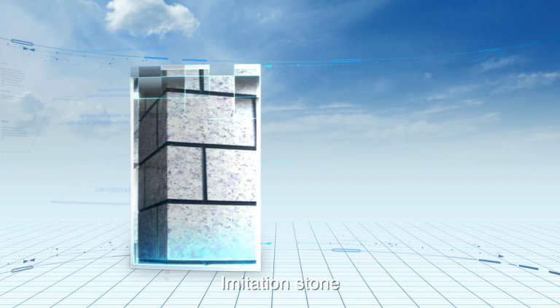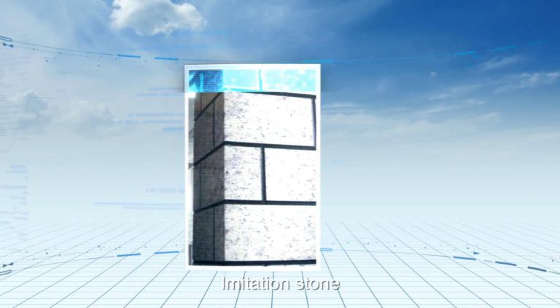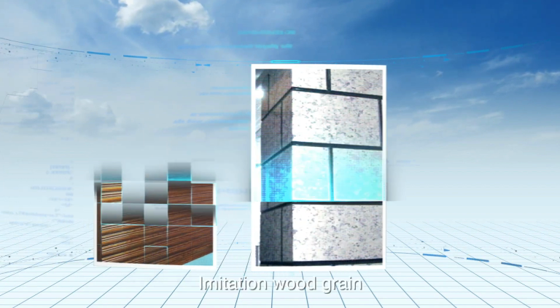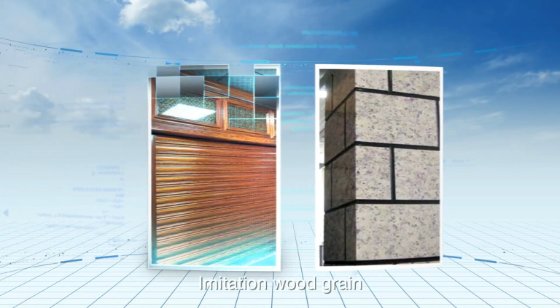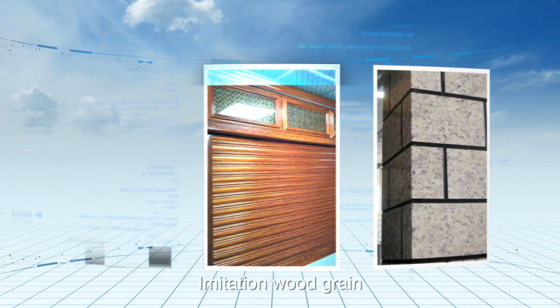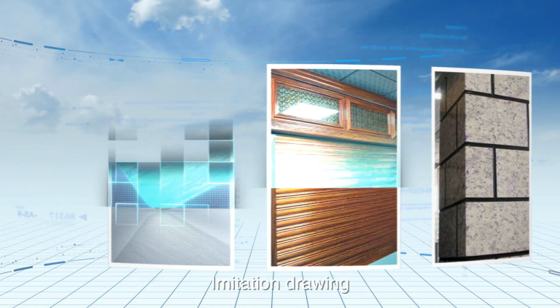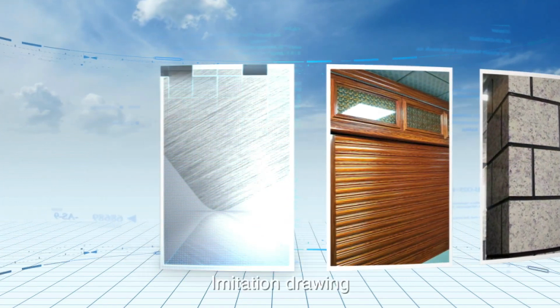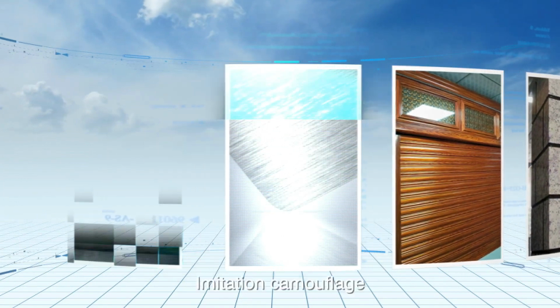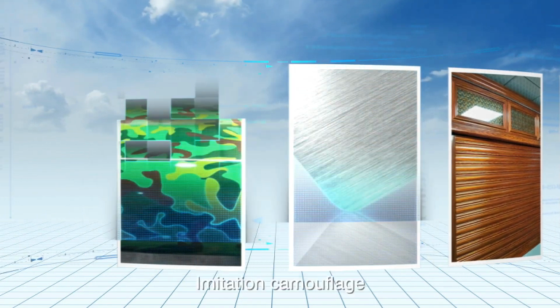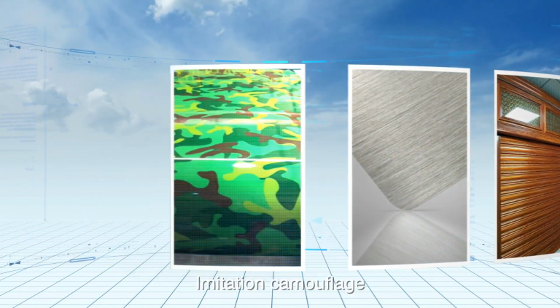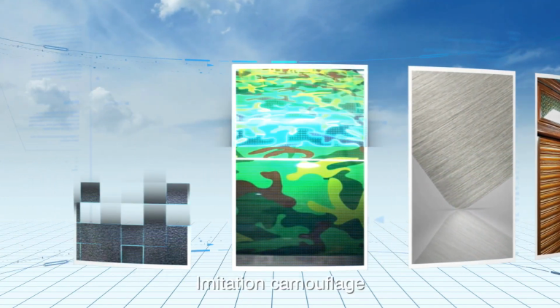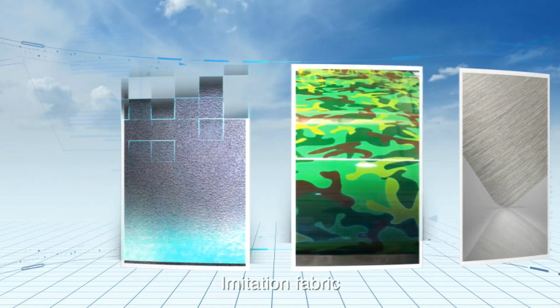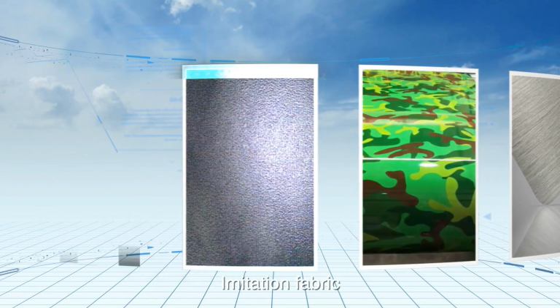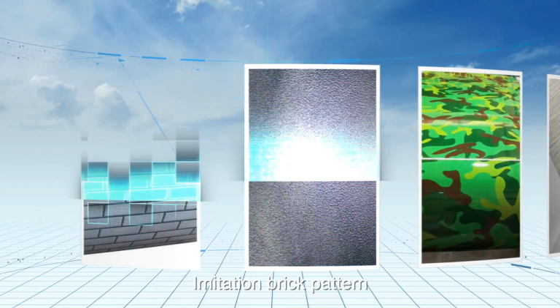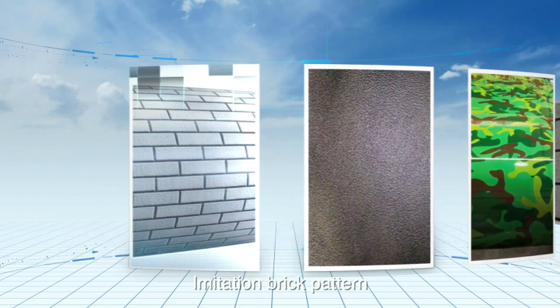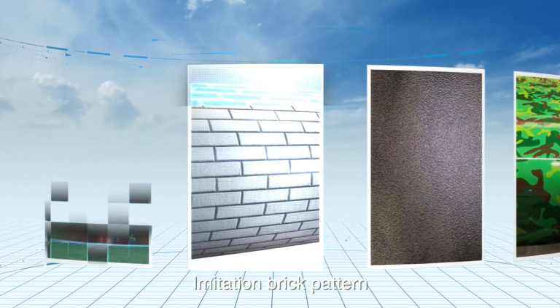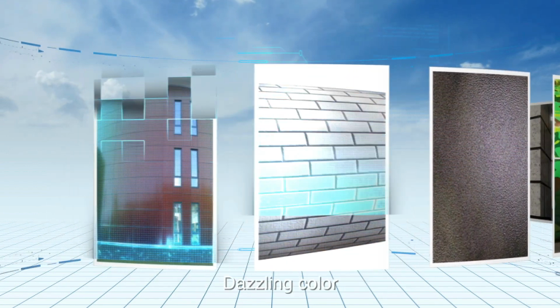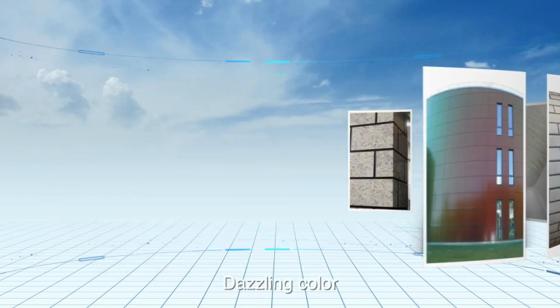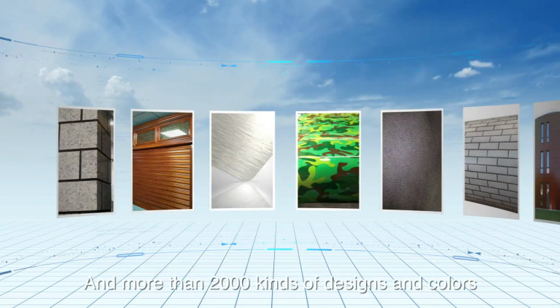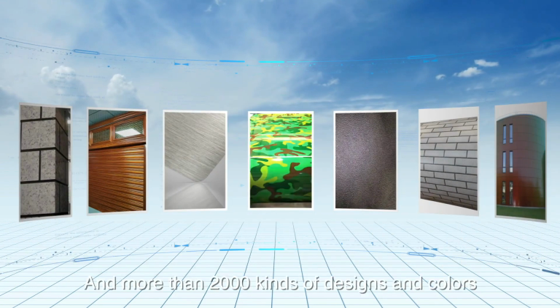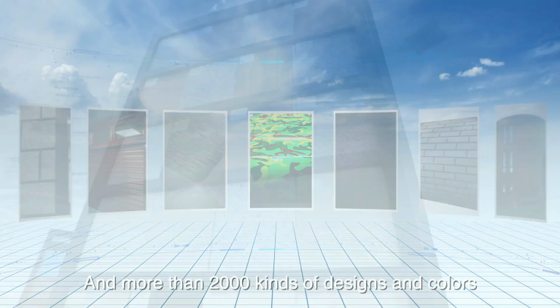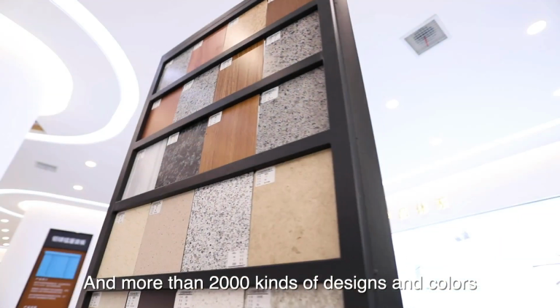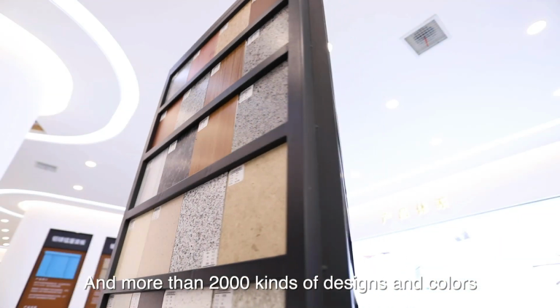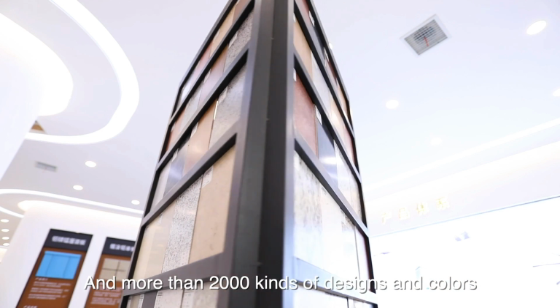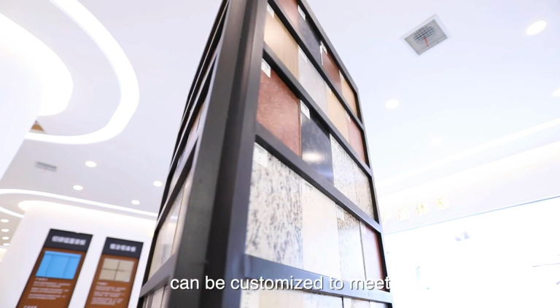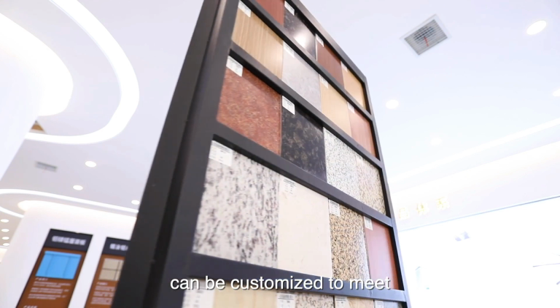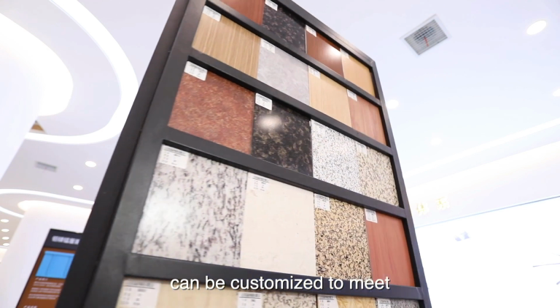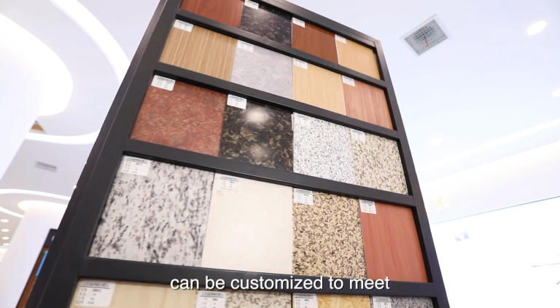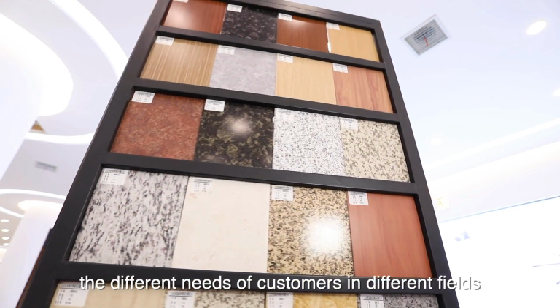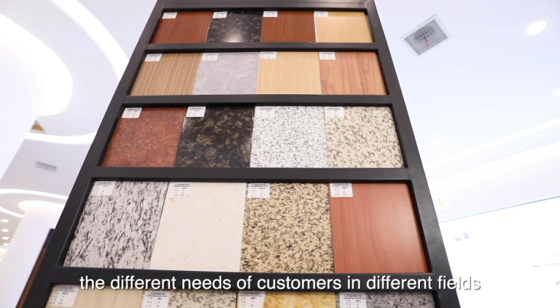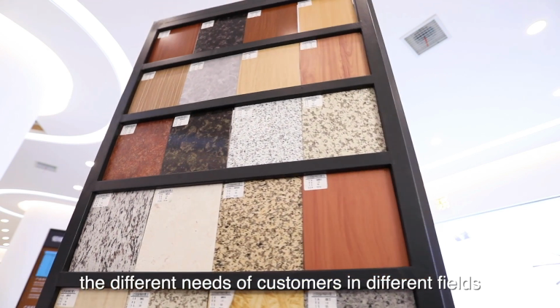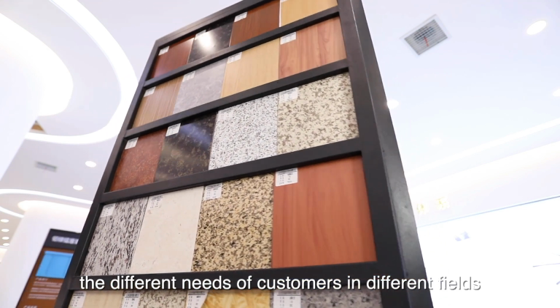Imitation stone, imitation wood grain, imitation drawing, imitation camouflage, imitation fabric, imitation brick pattern, dazzling color, and more than 2,000 kinds of designs and colors can be customized to meet the different needs of customers in different fields.